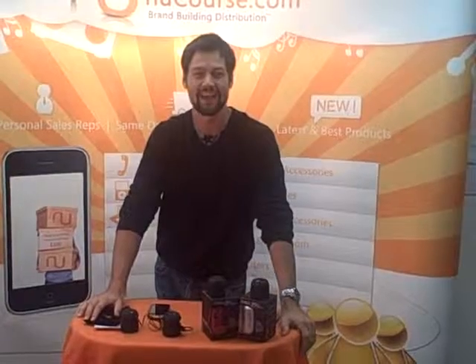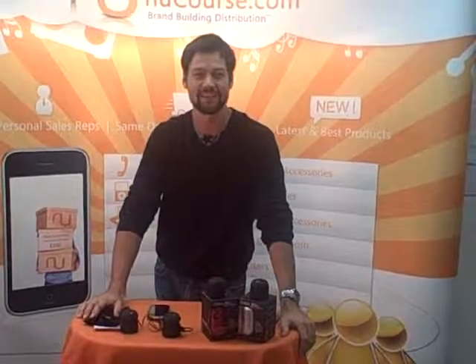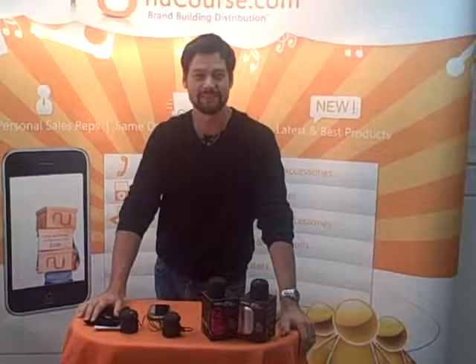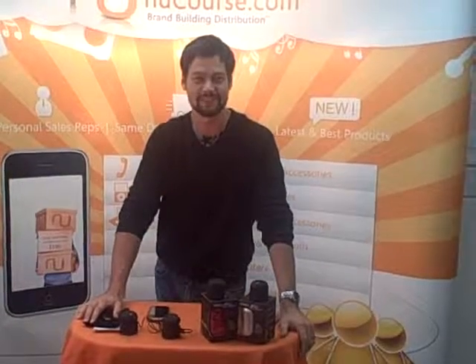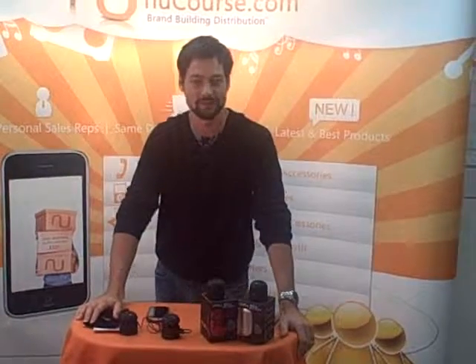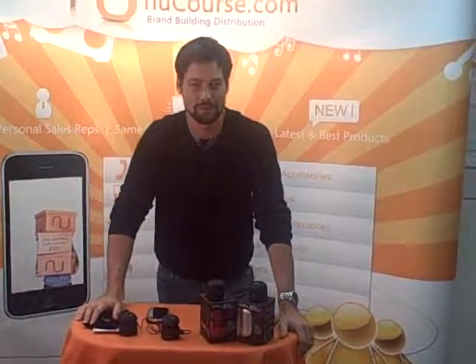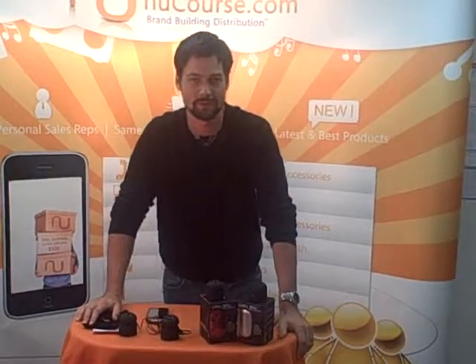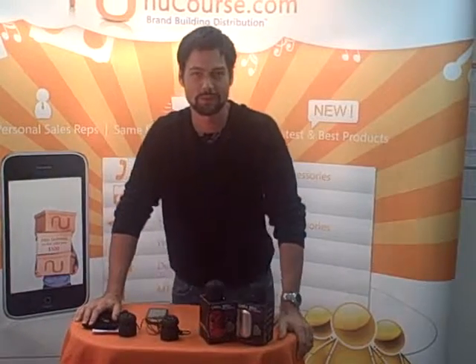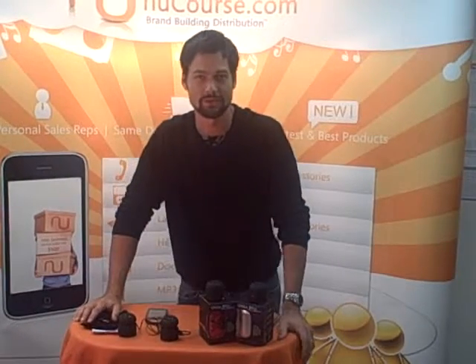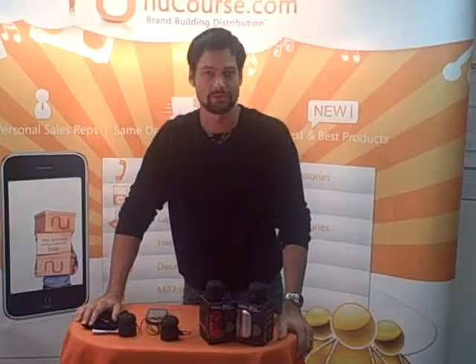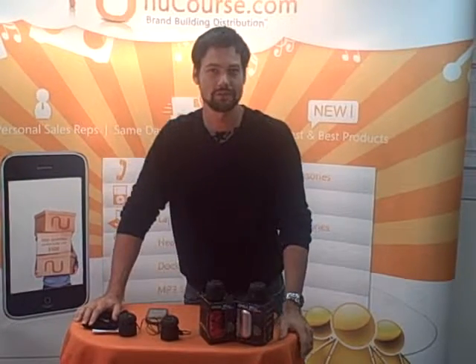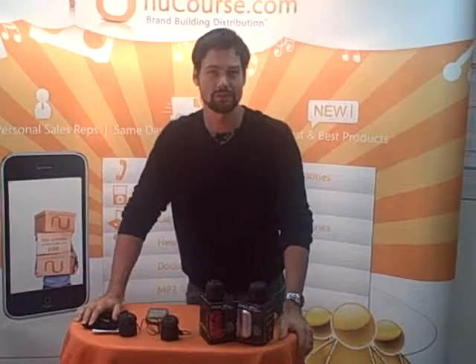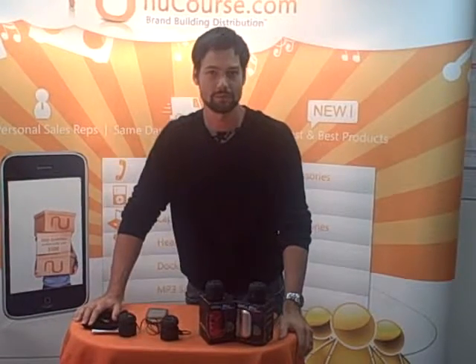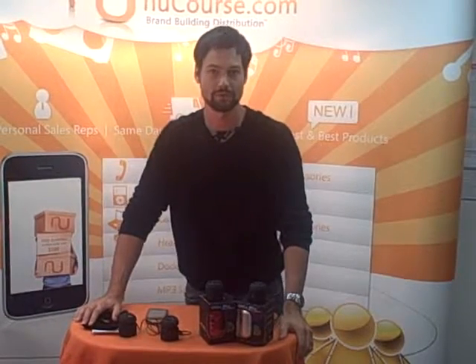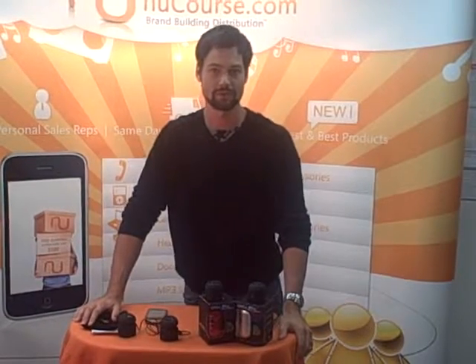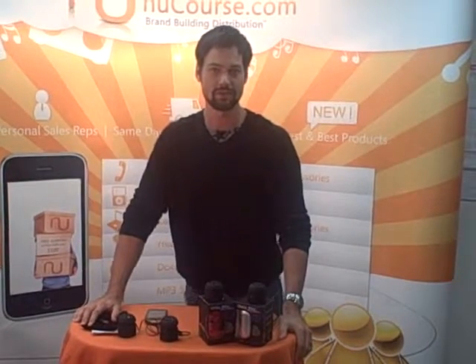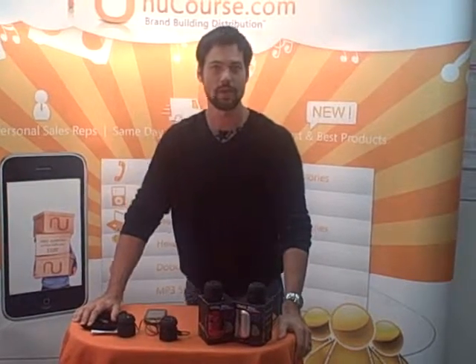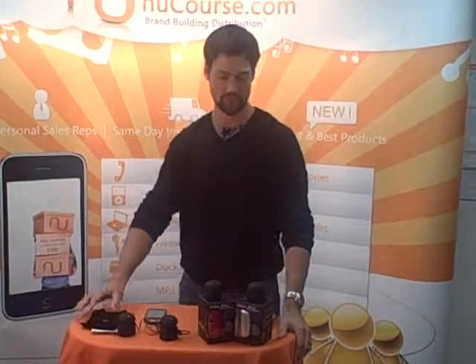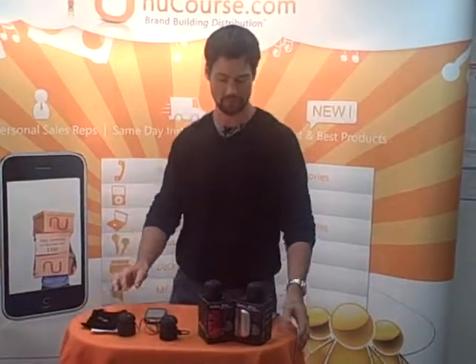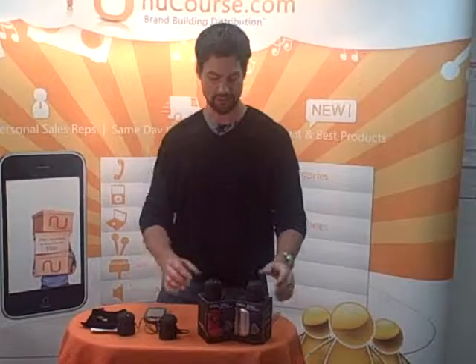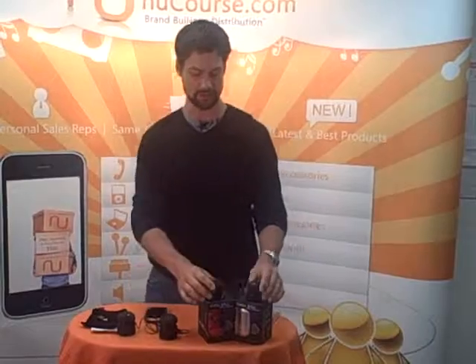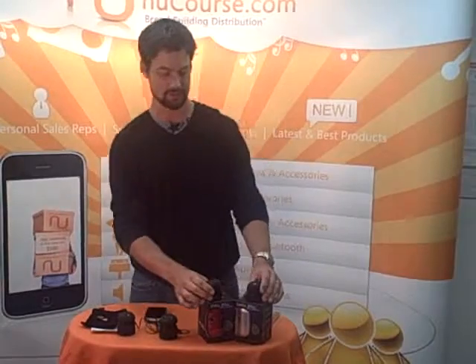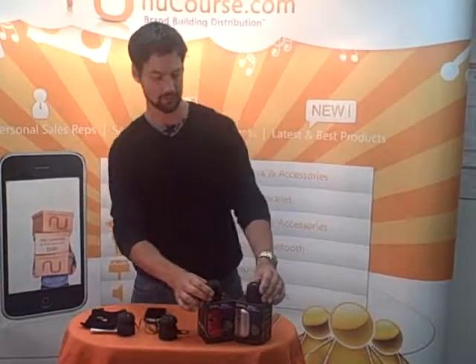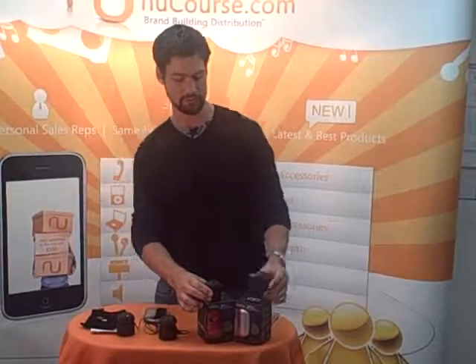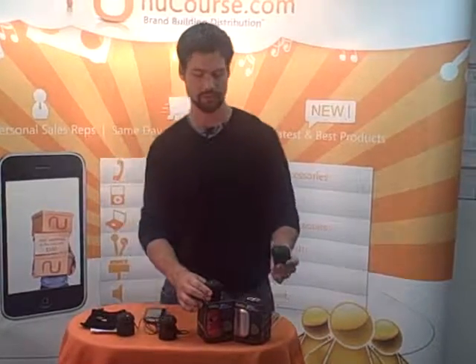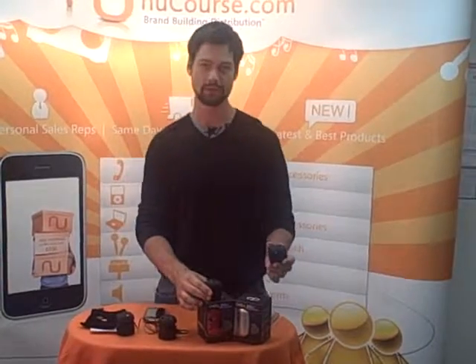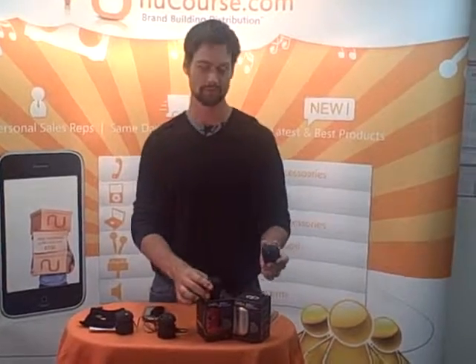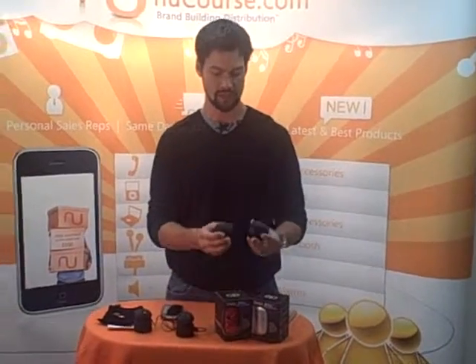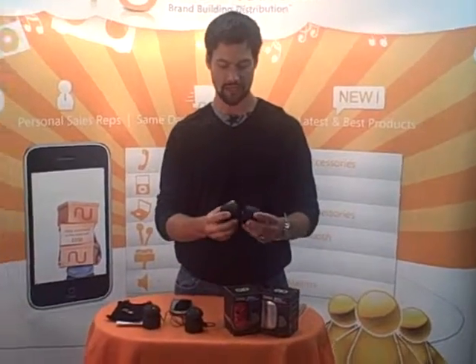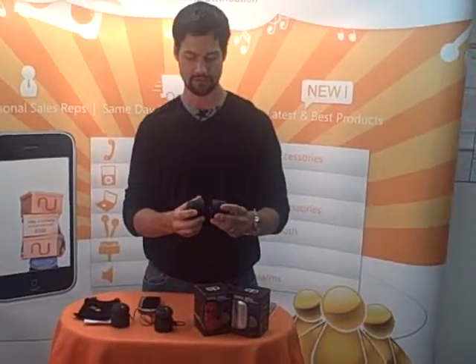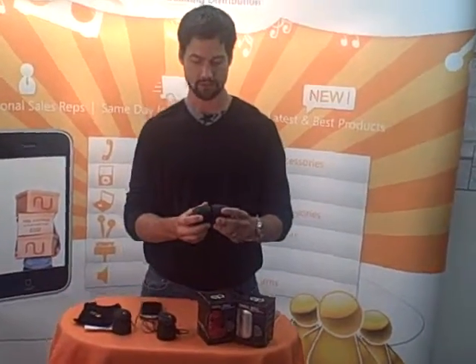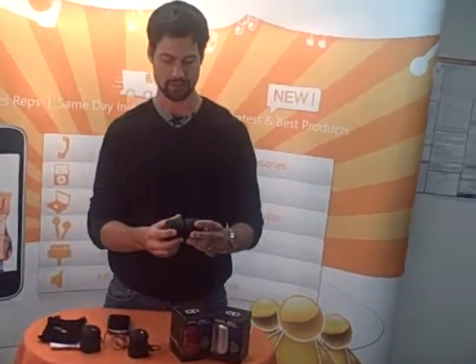Hi, how are you doing? This is Logan Watshaw with Nucors Distribution, Sales Marketing Director here. I want to show you the Chill Pill. This is our number one selling speaker, and here's how it works.